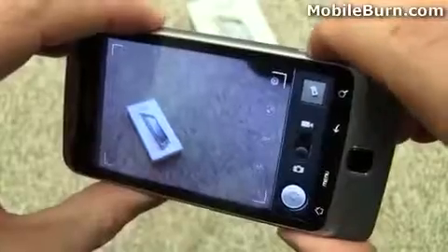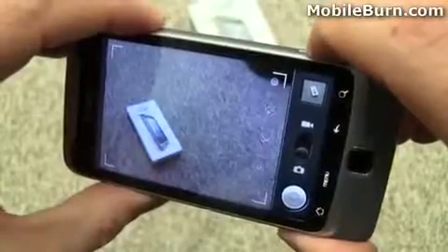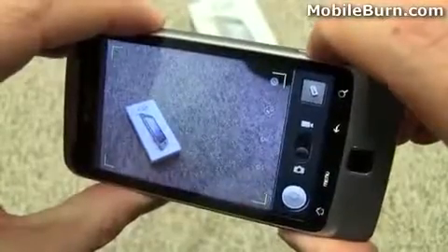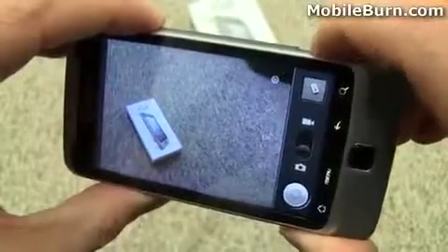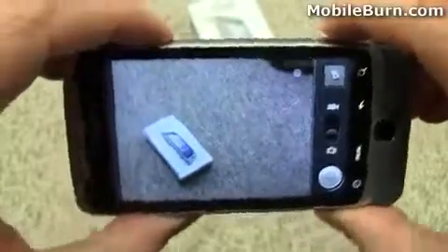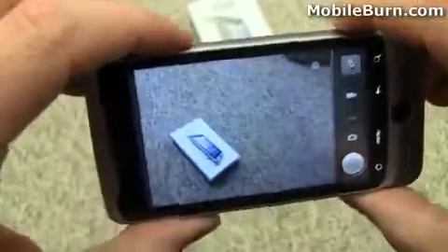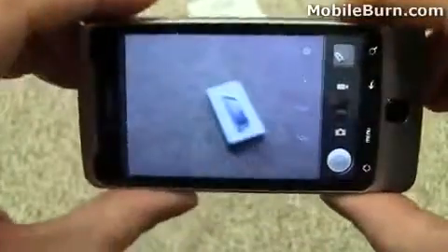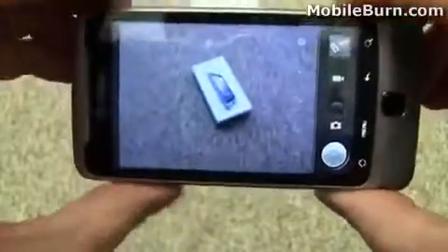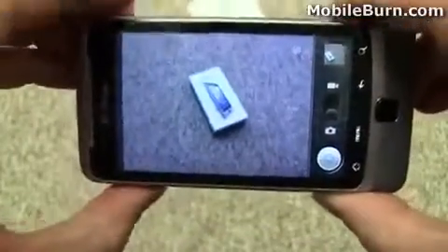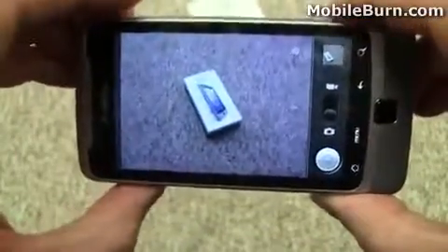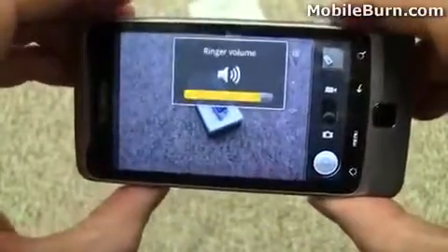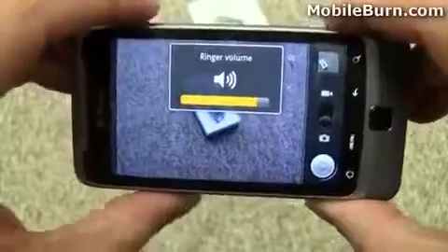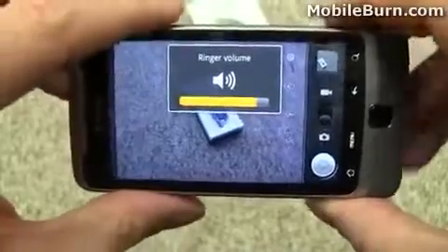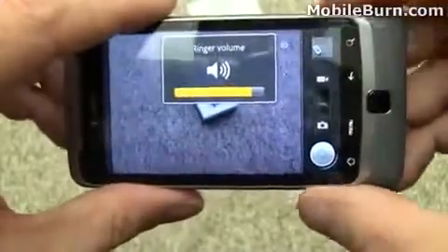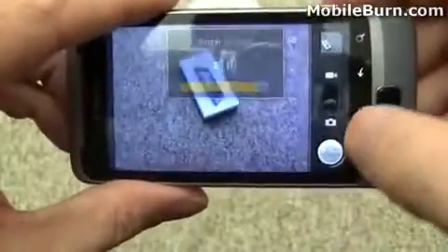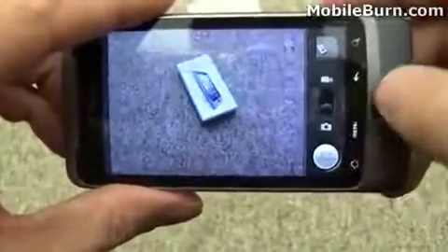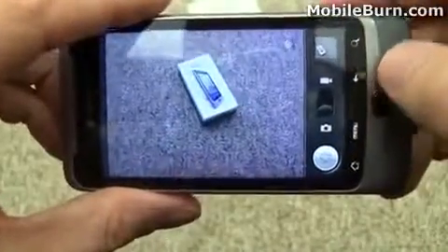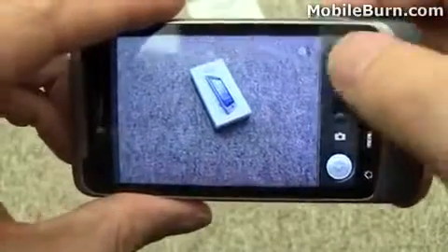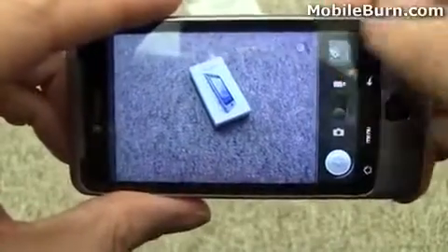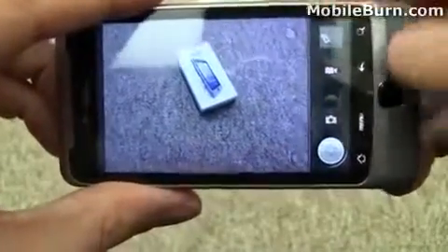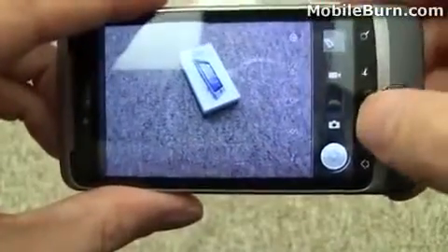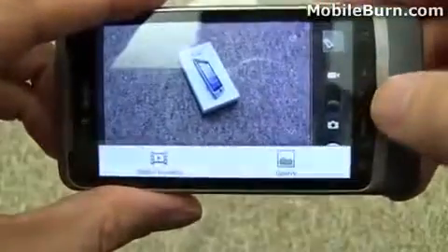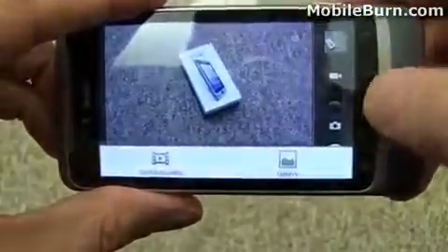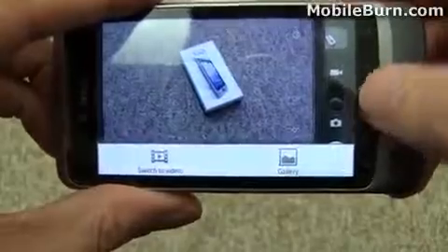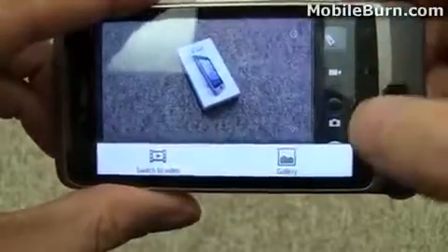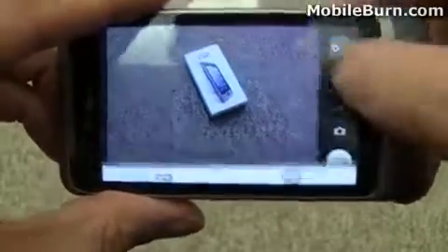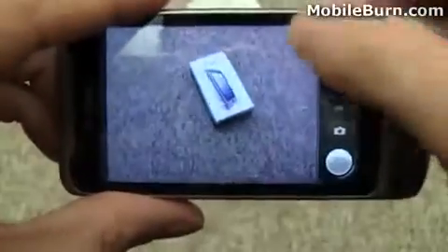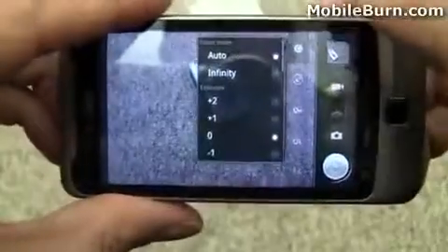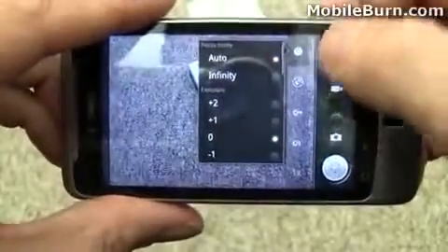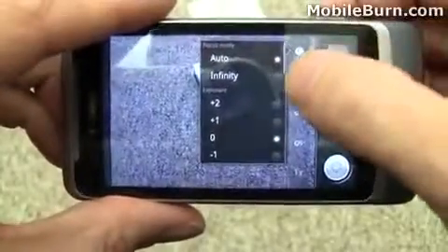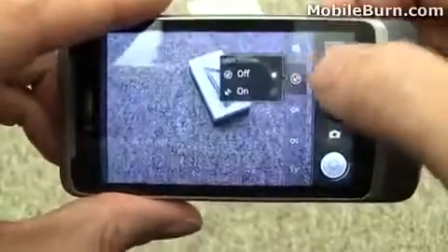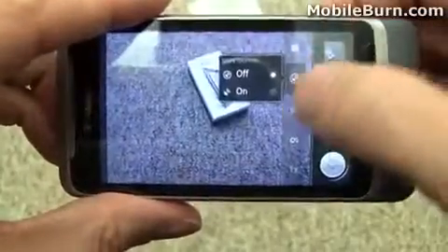Take a couple extras. See if I use the volume key — nope, no digital zoom there. Got some settings here. Pretty cool looking interface.